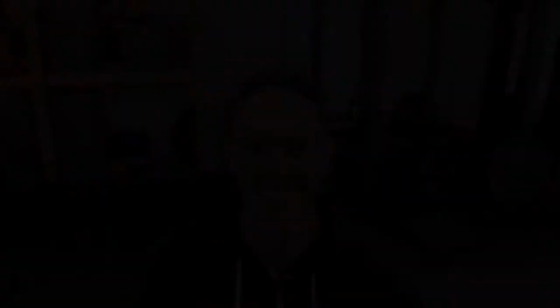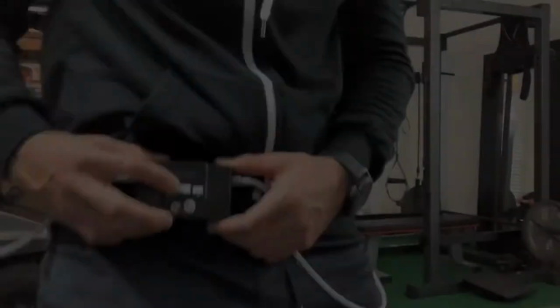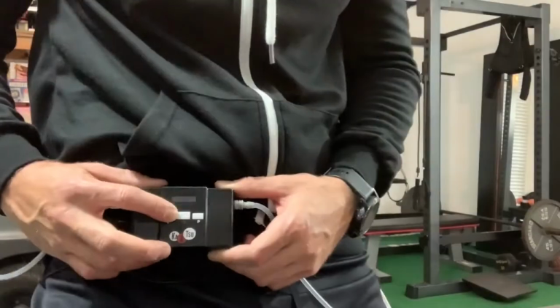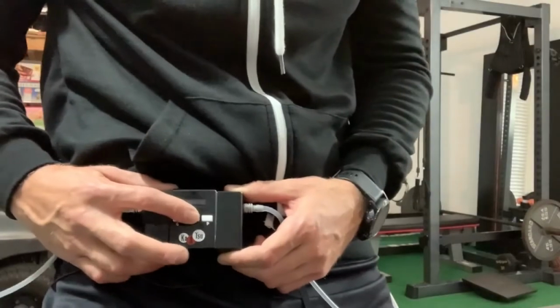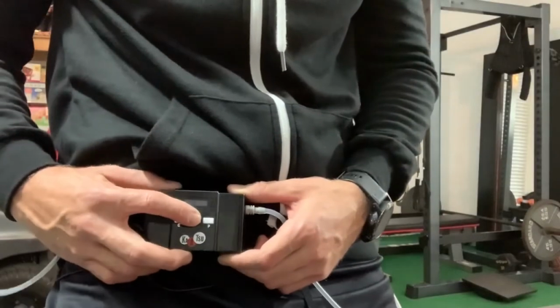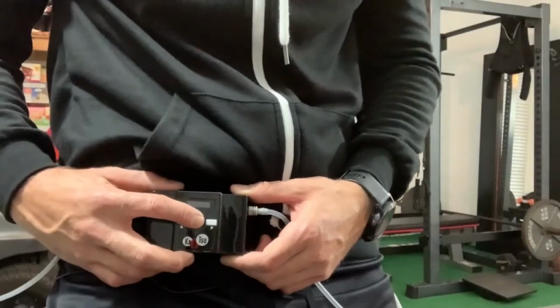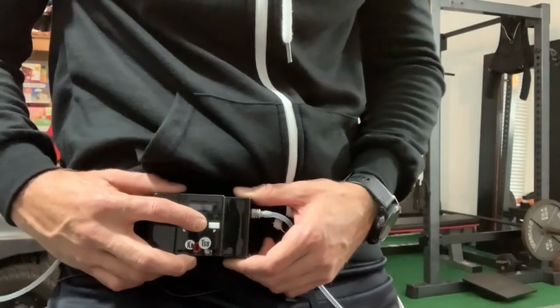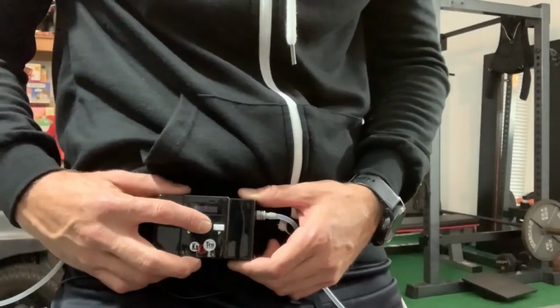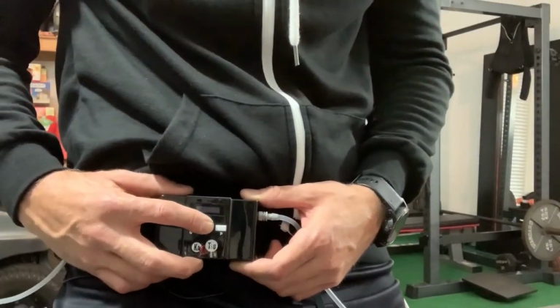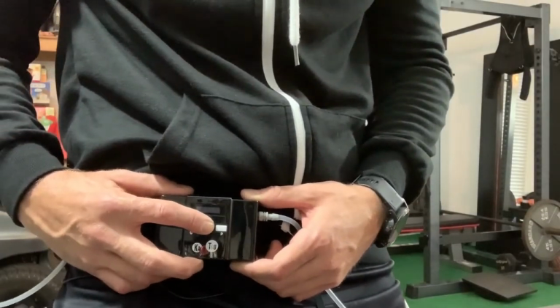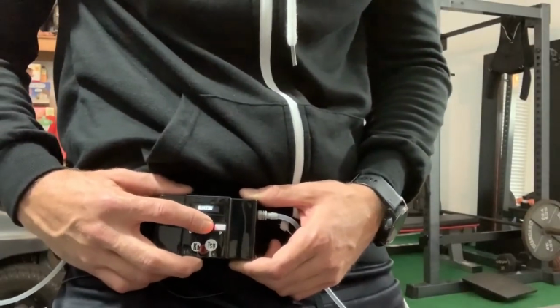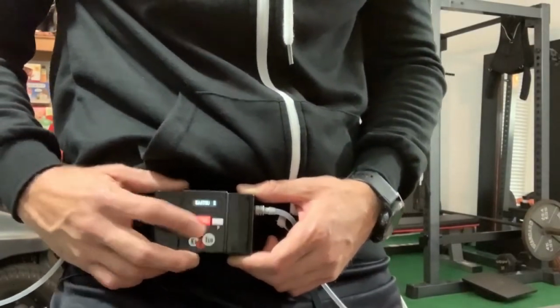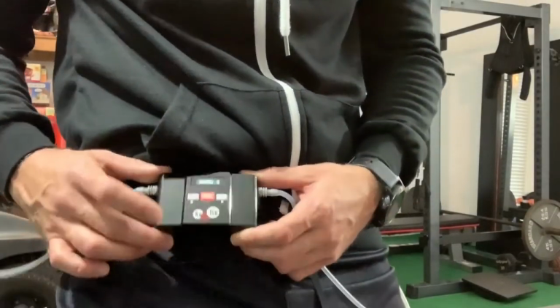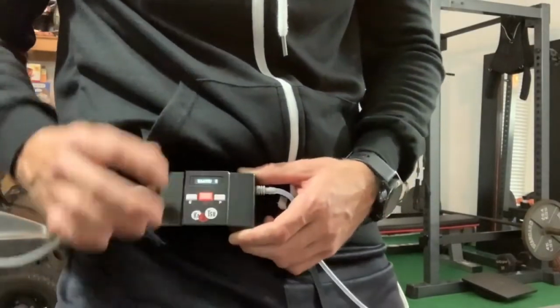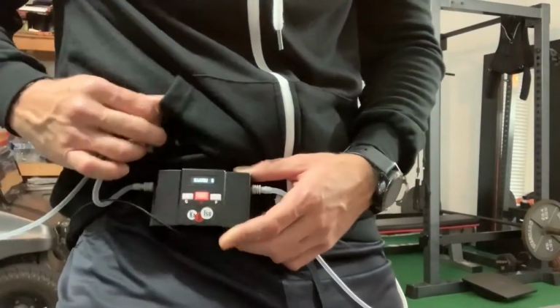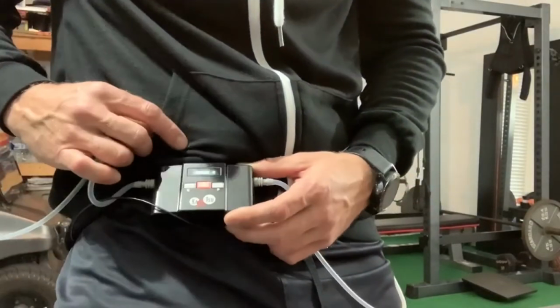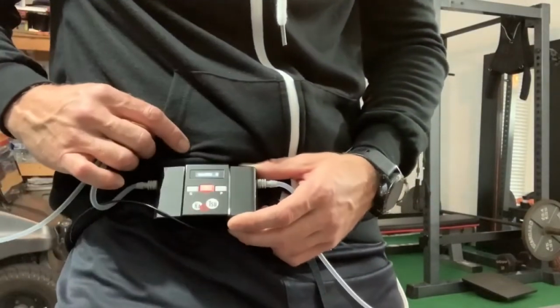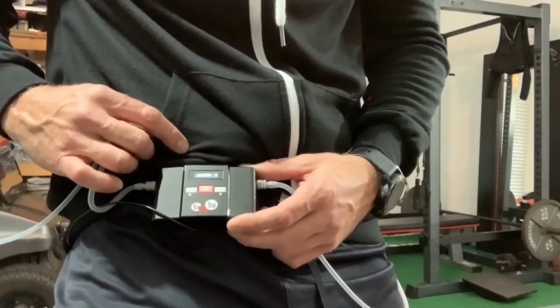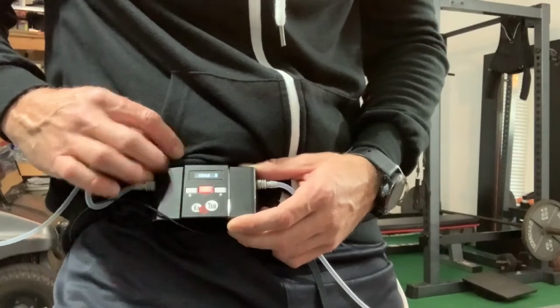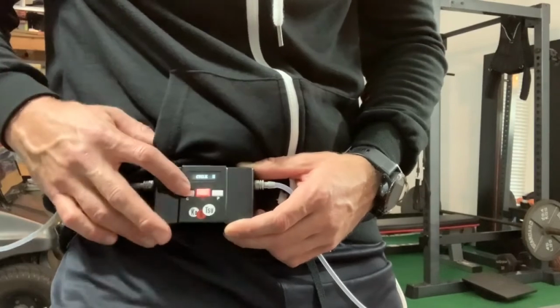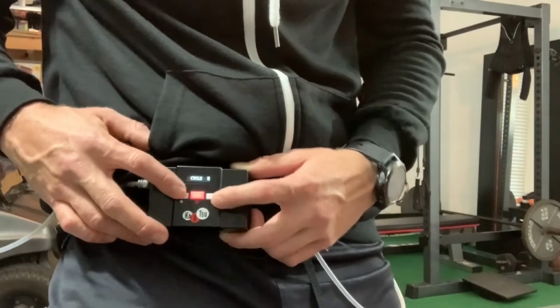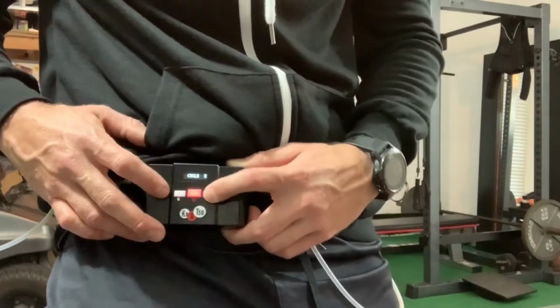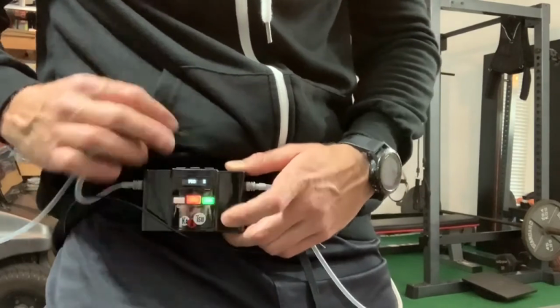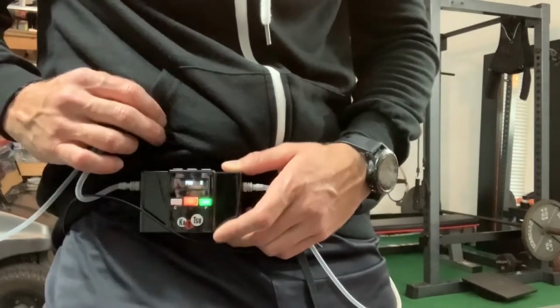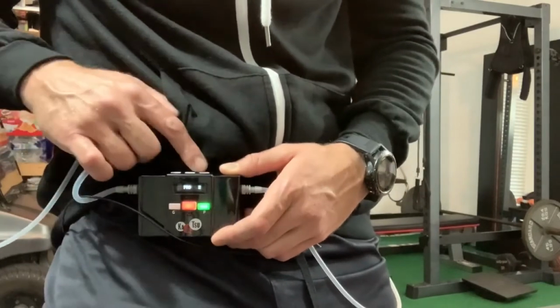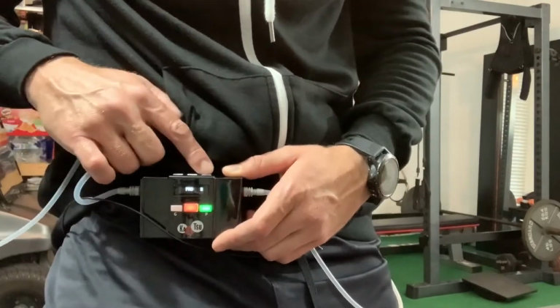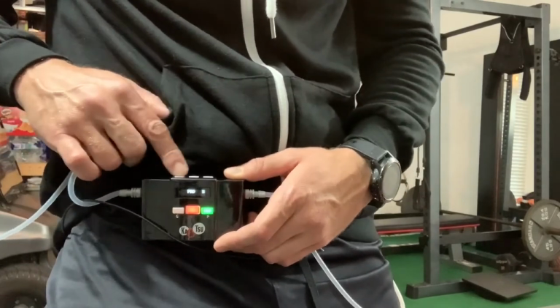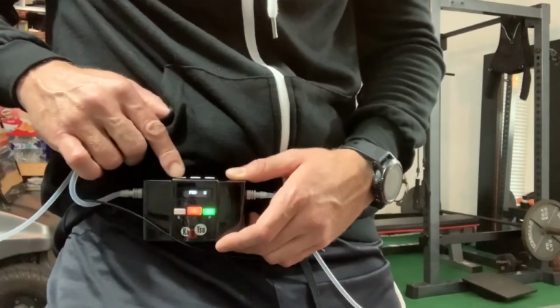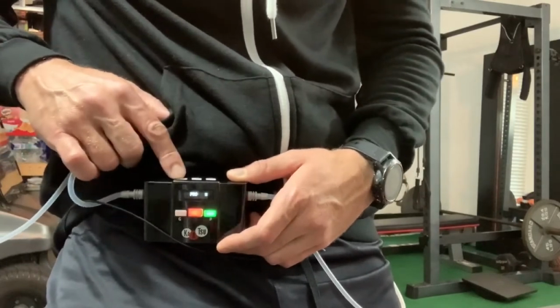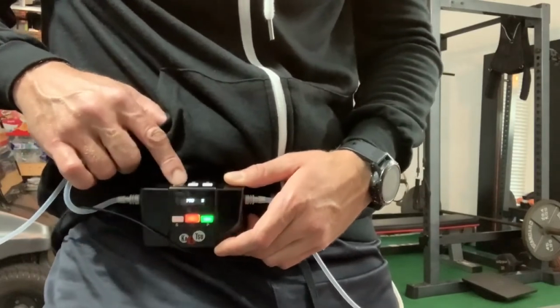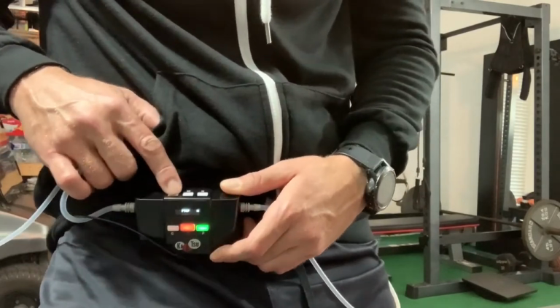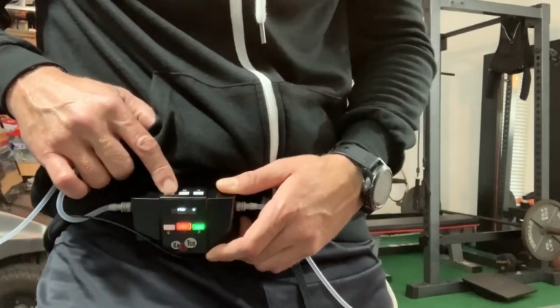Turn the Katsu Cycle on — hold down the power button for a few seconds. We're going to select pro low because we're using it on our arms.